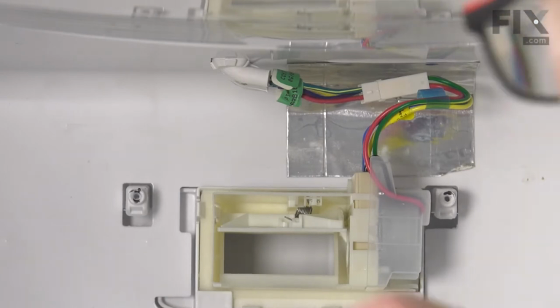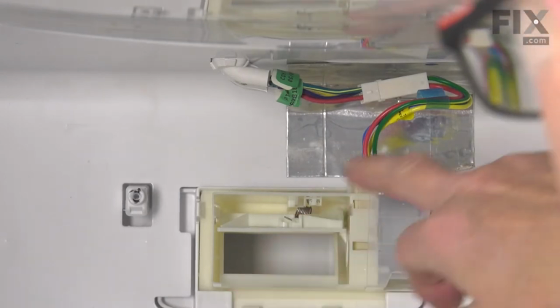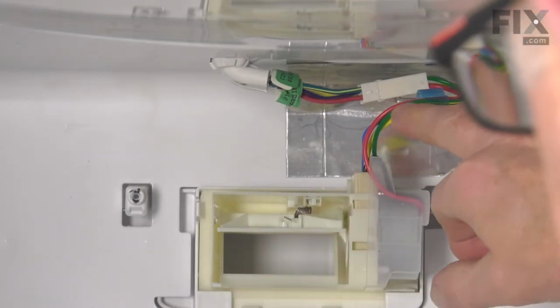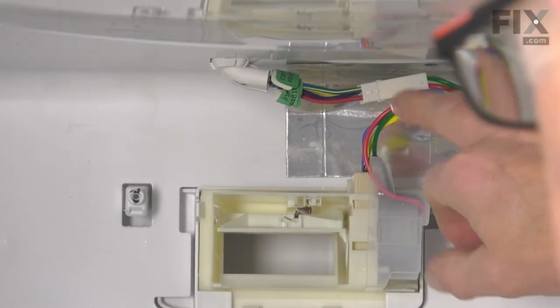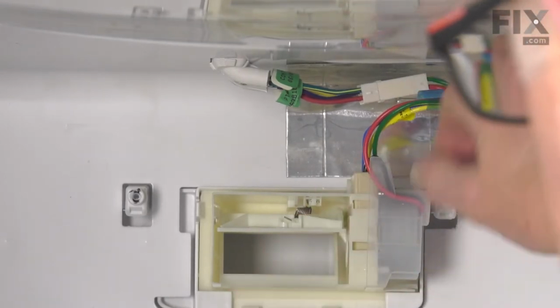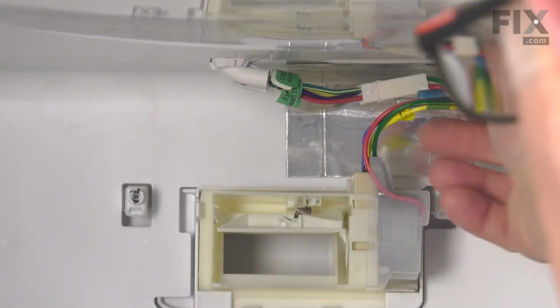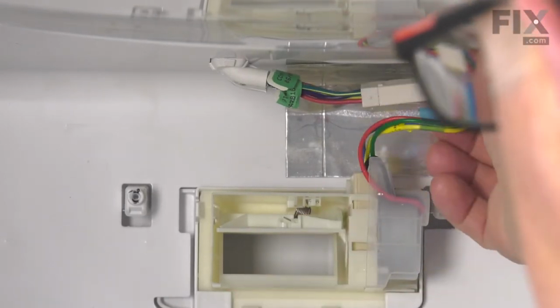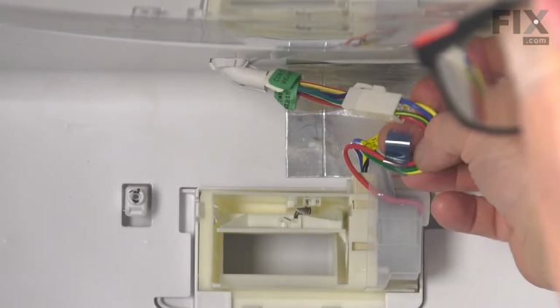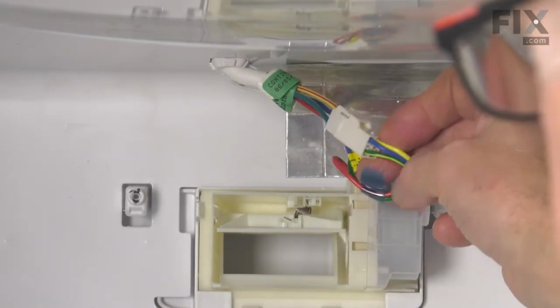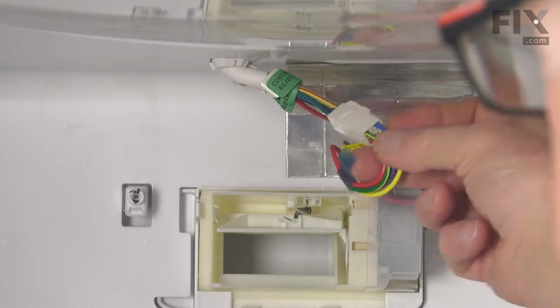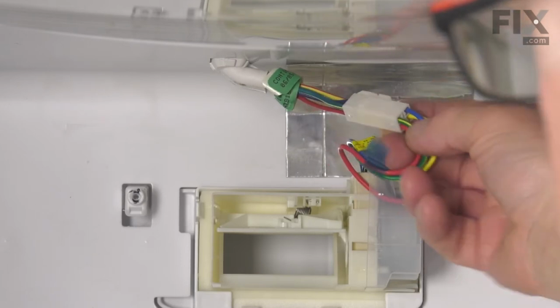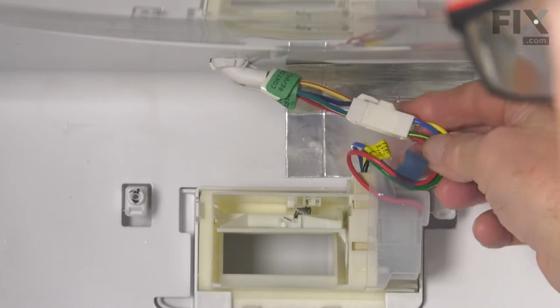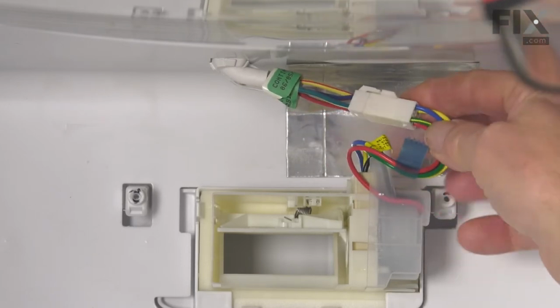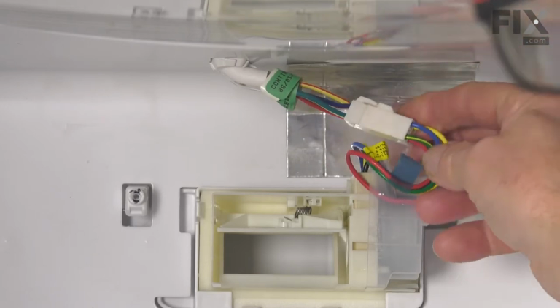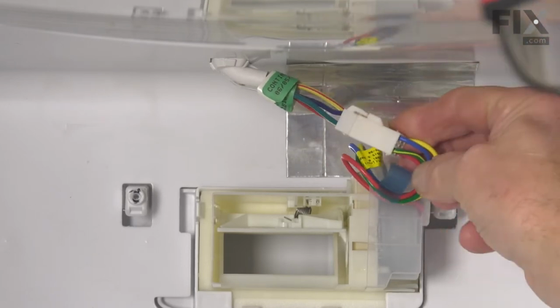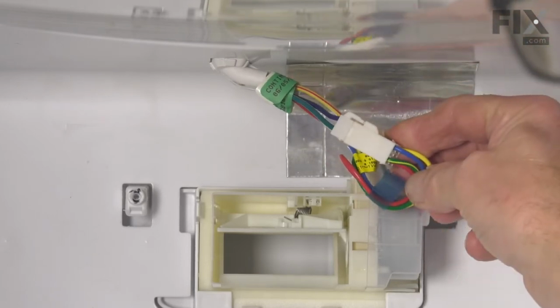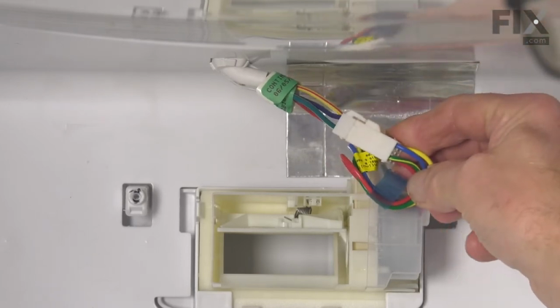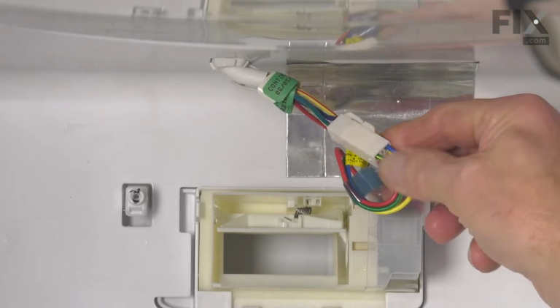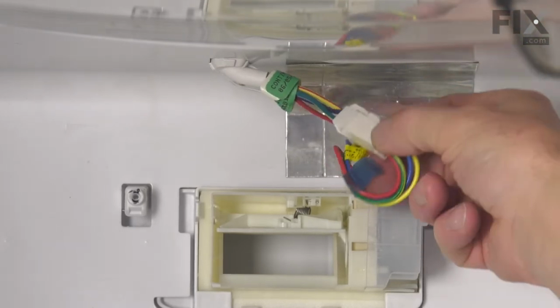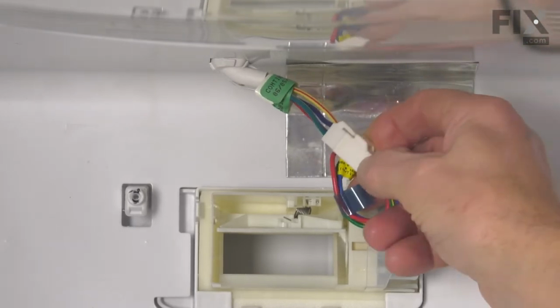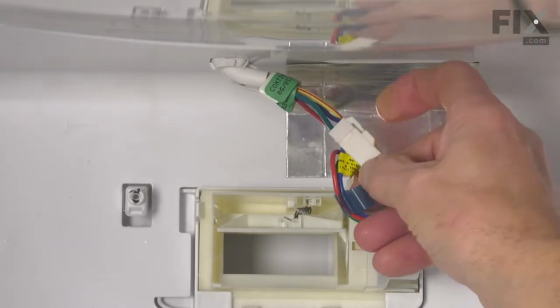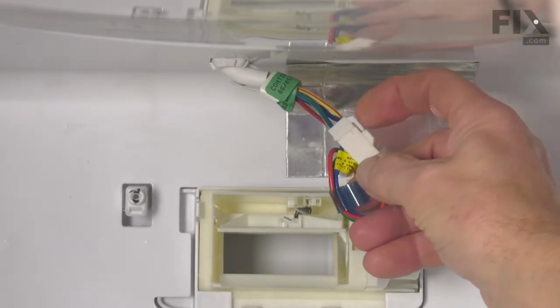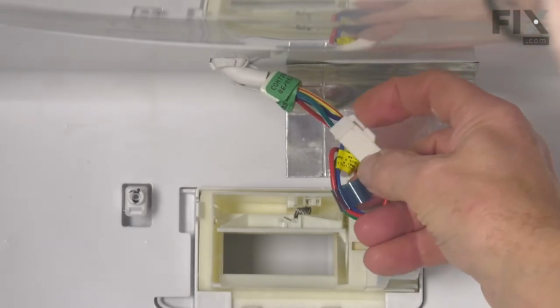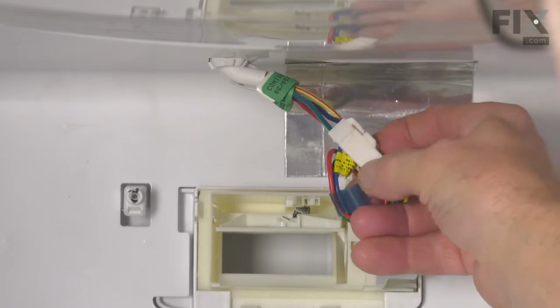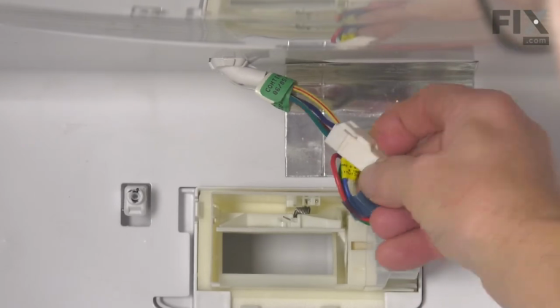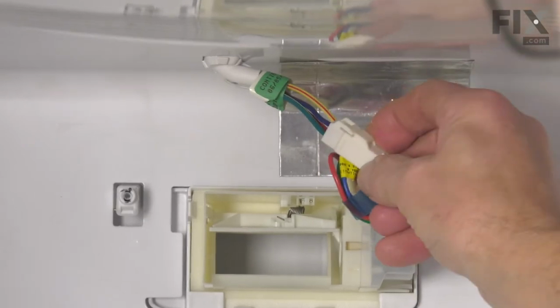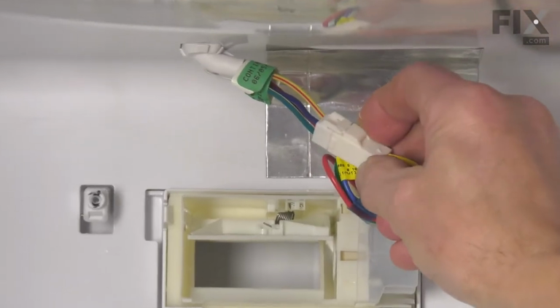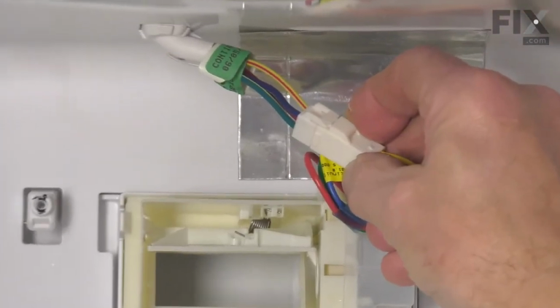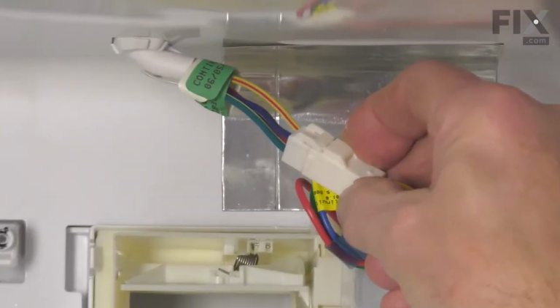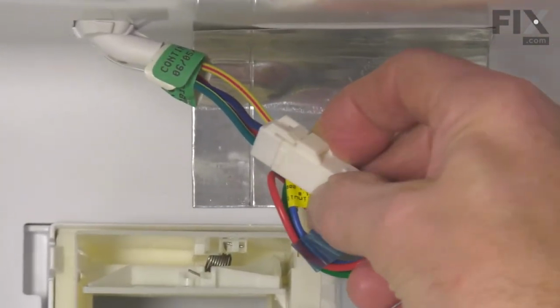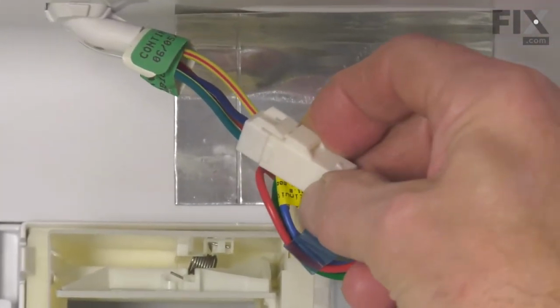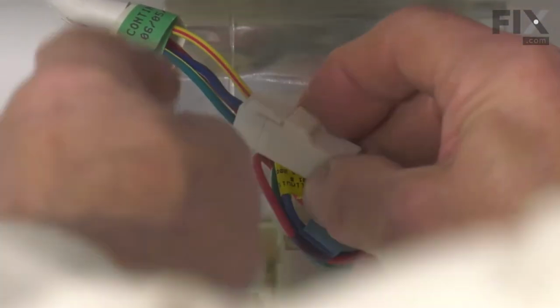Our next step will be to detach the wire harness to that damper assembly. You'll note that there's a locking tab on that connector — we need to depress that before we separate them.